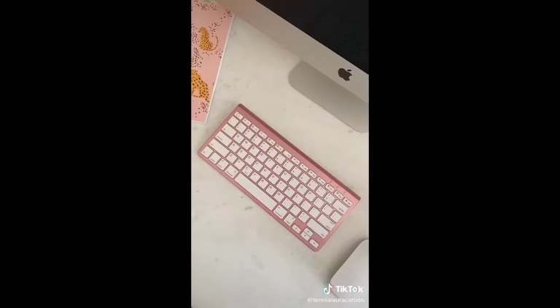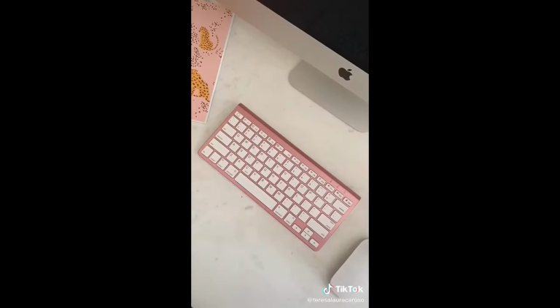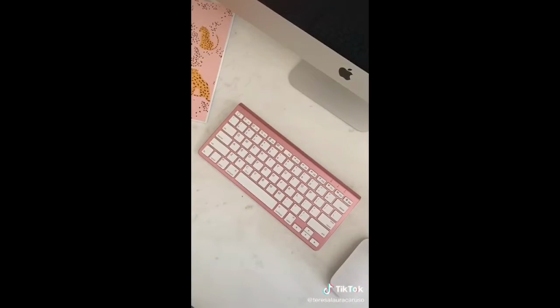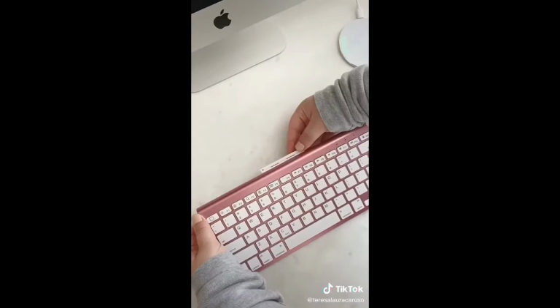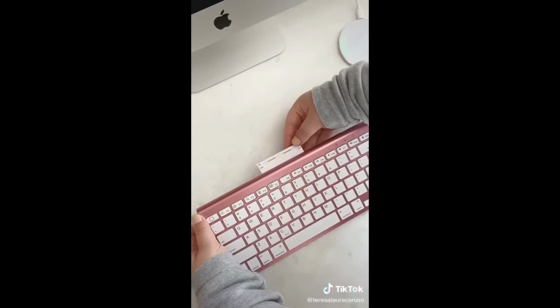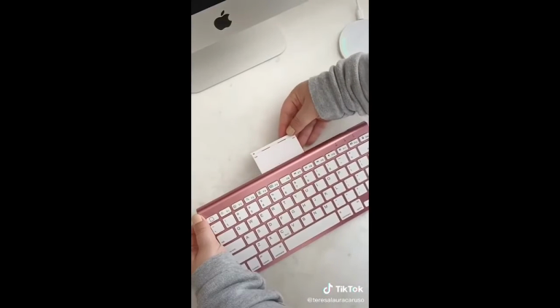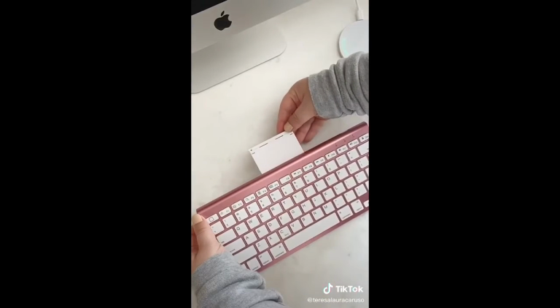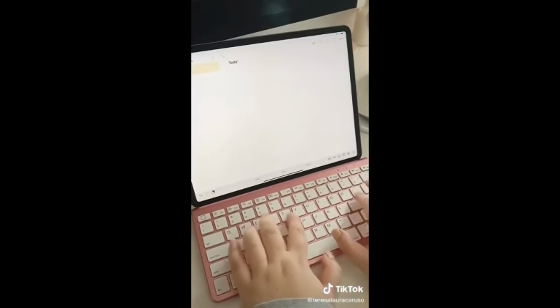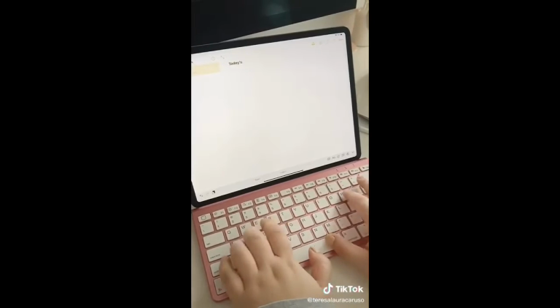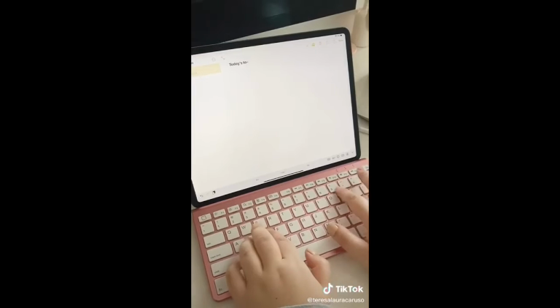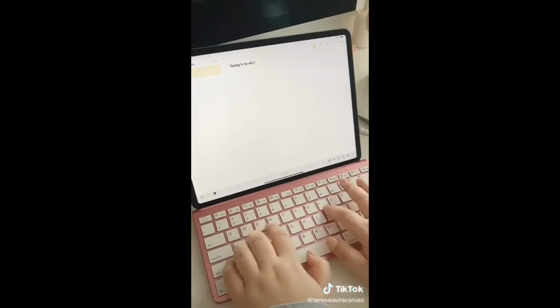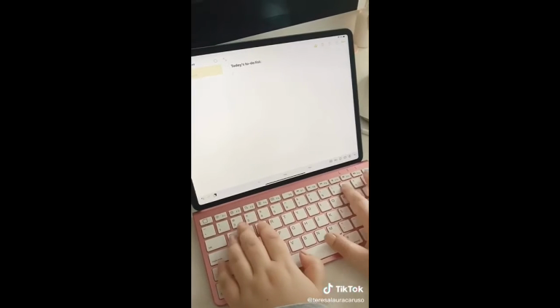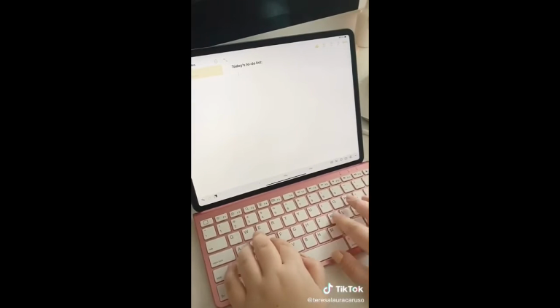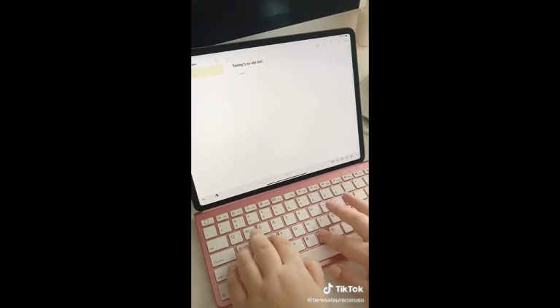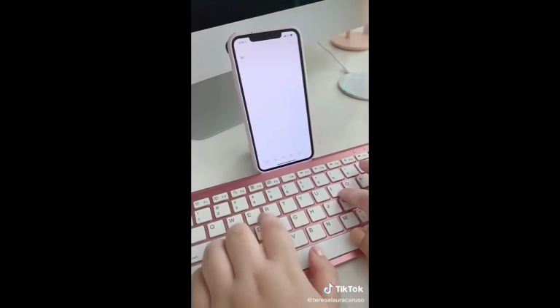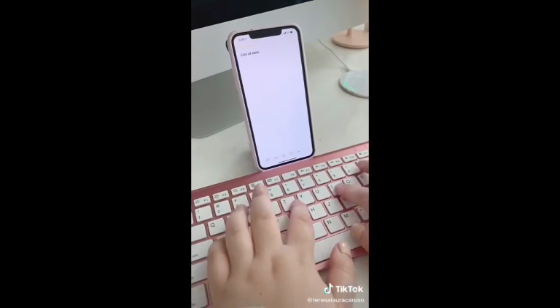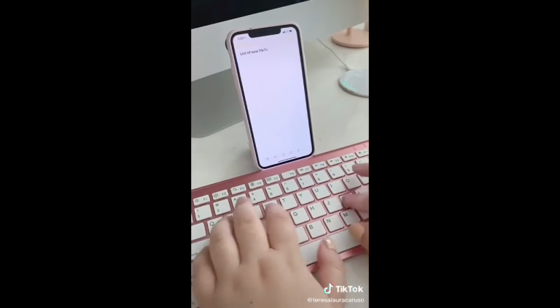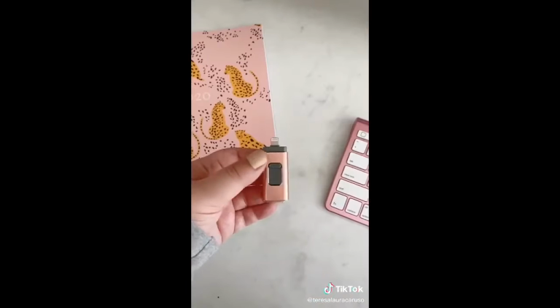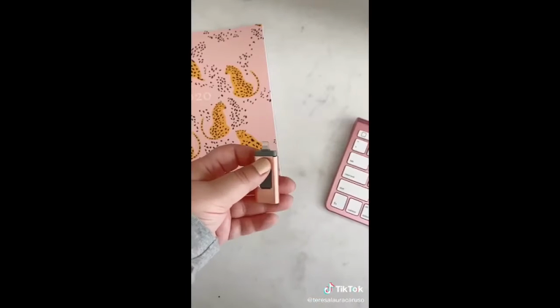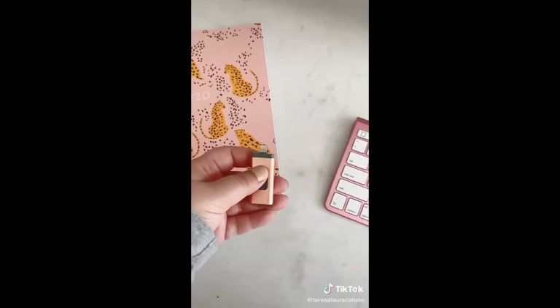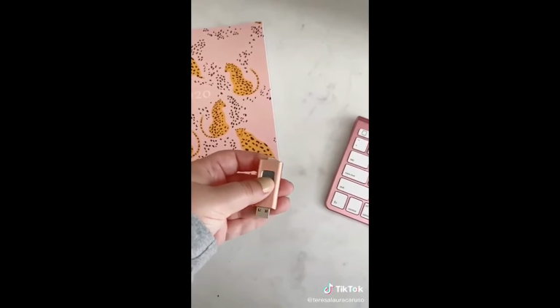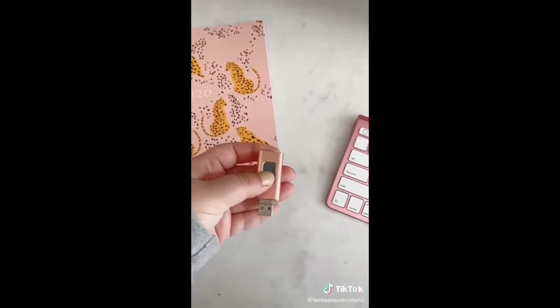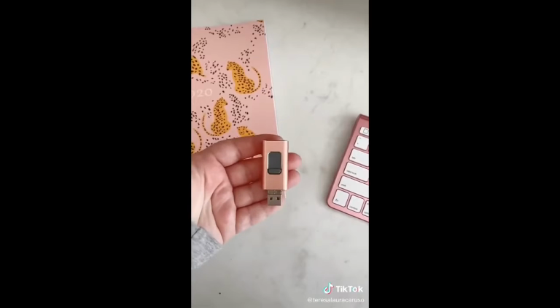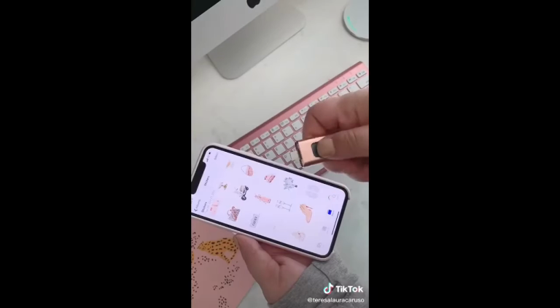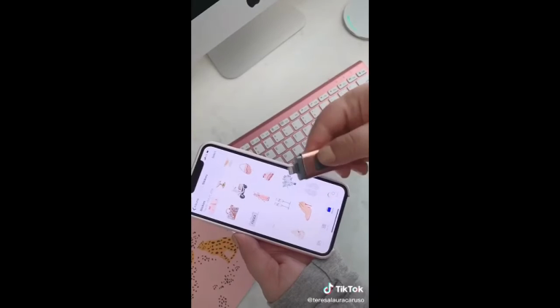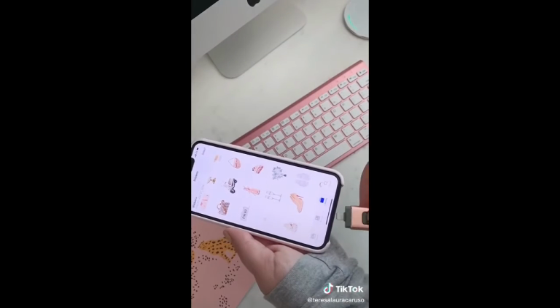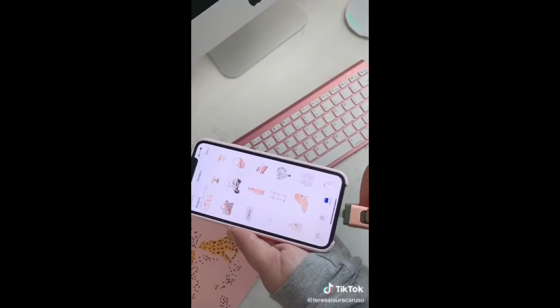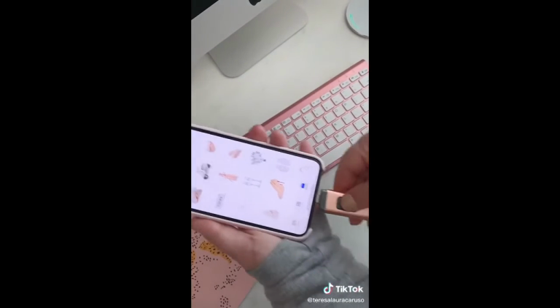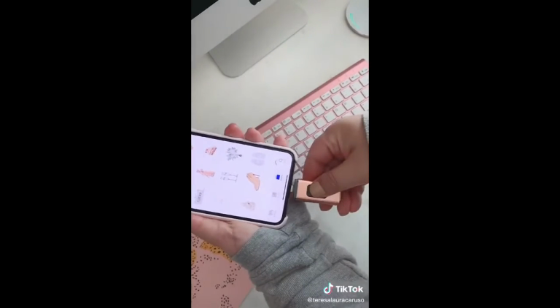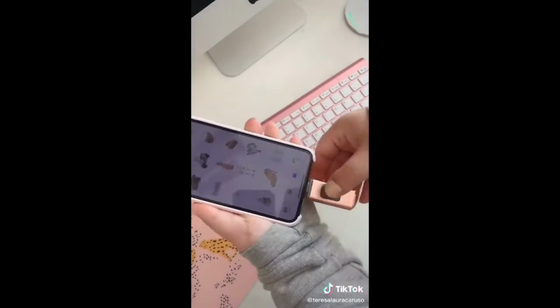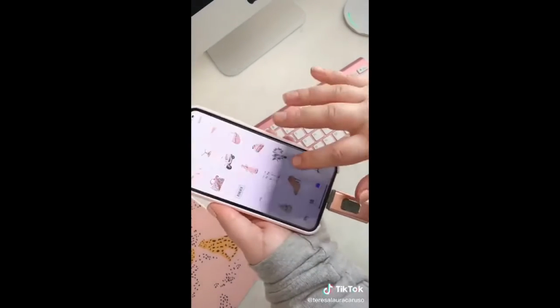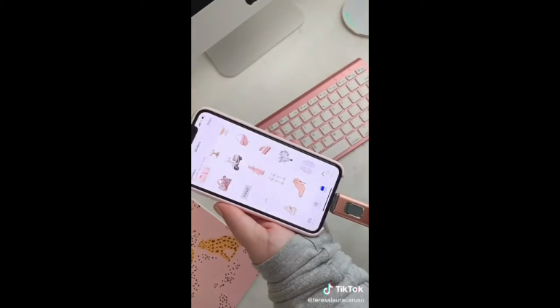Next up is this pink wireless keyboard with a built-in stand. You can sync it to any of your devices so you can type right onto them, and that even includes your phone. And last up is this USB drive you can plug directly into your iPhone — use it to back up your photos and videos and save storage space.